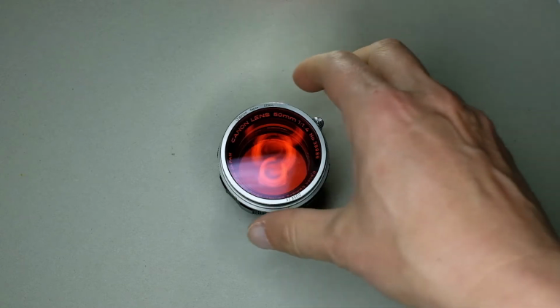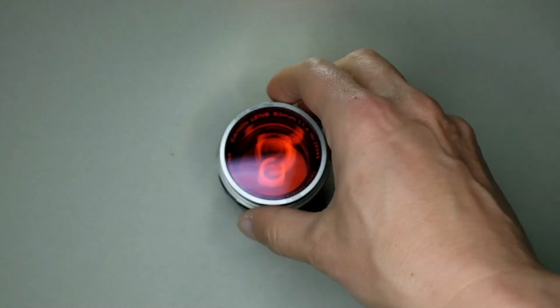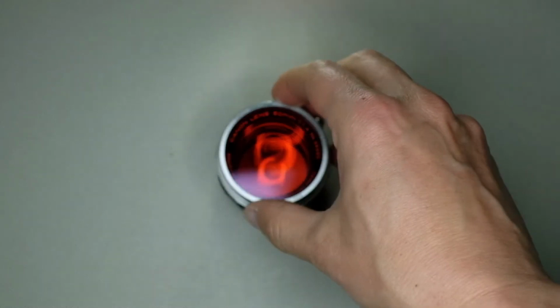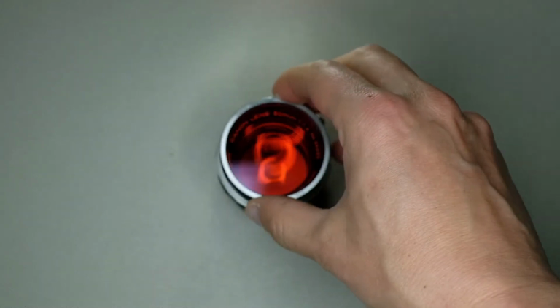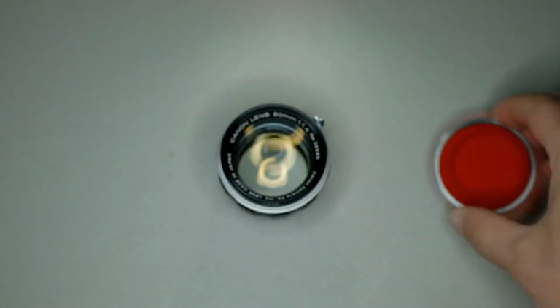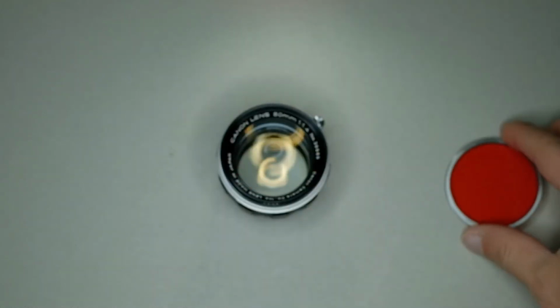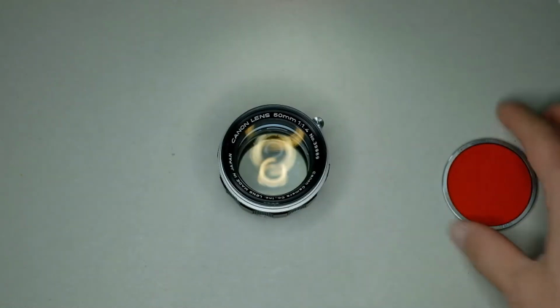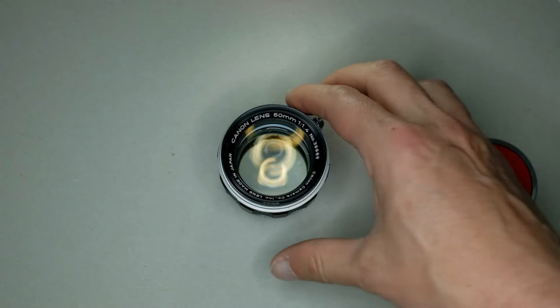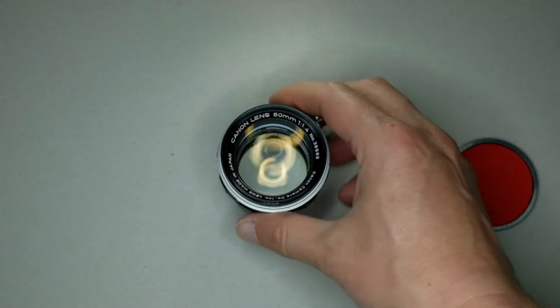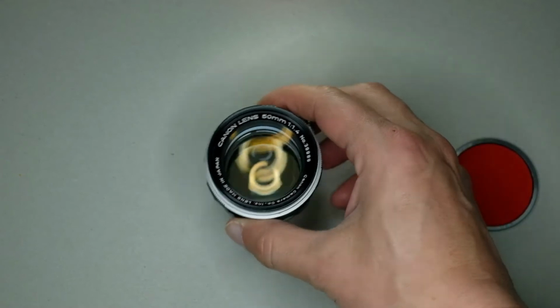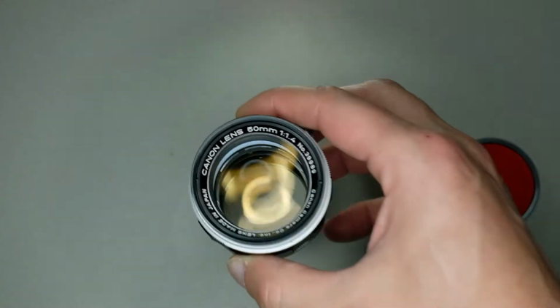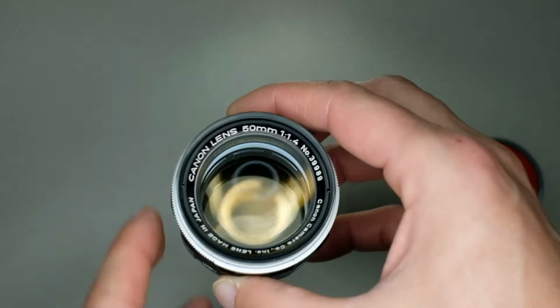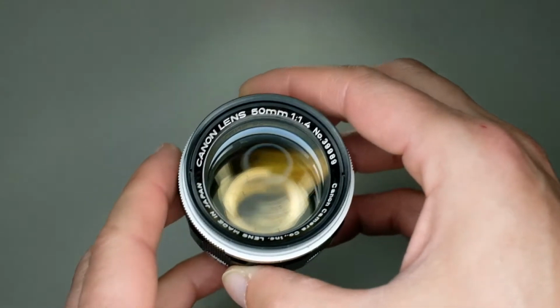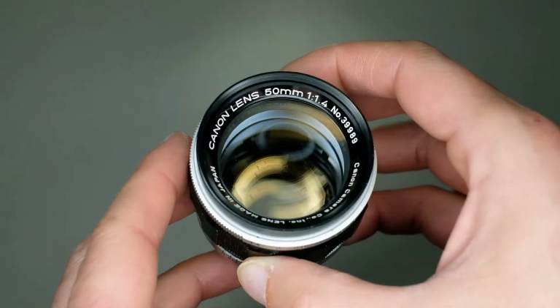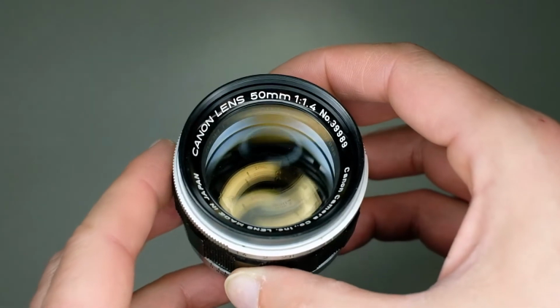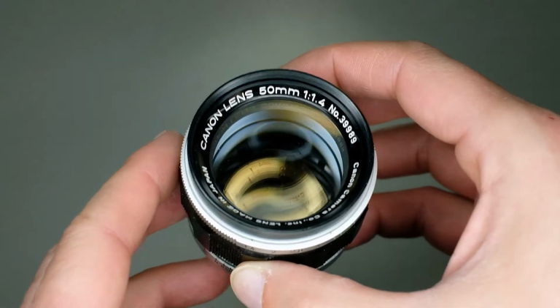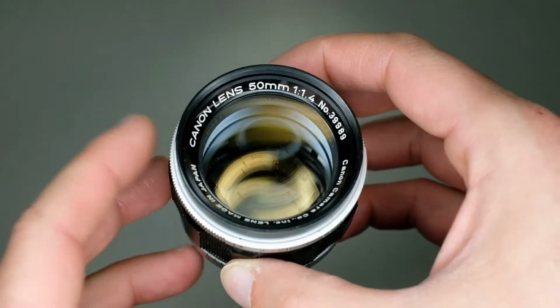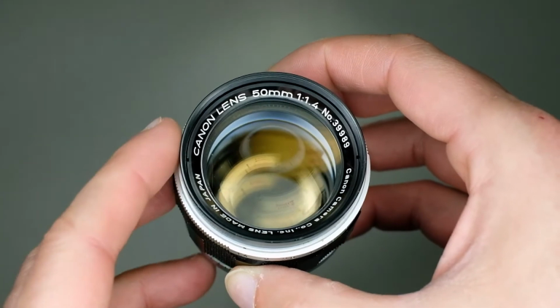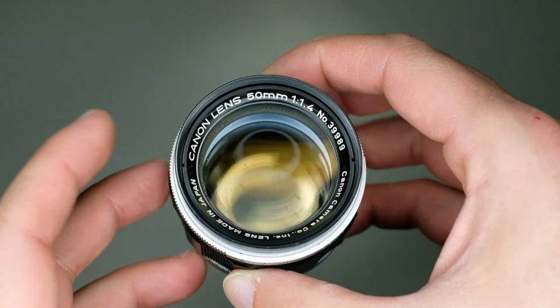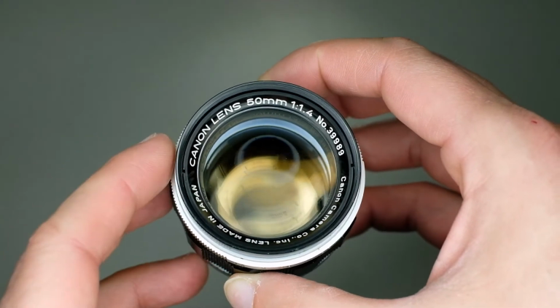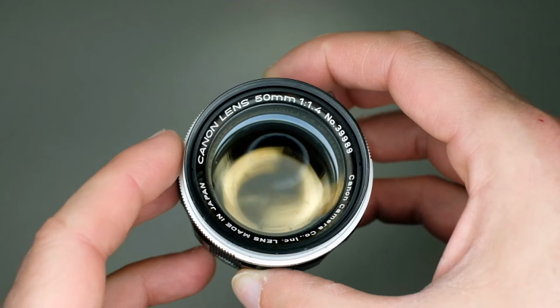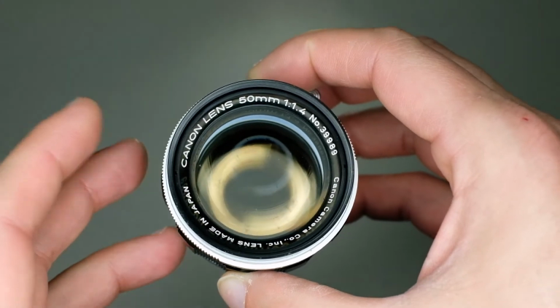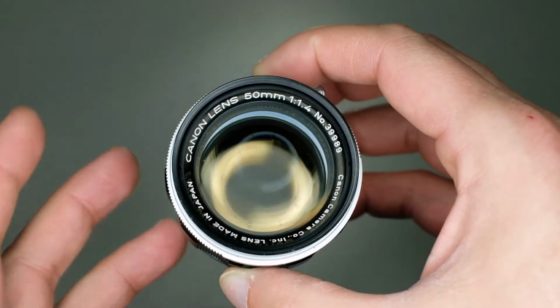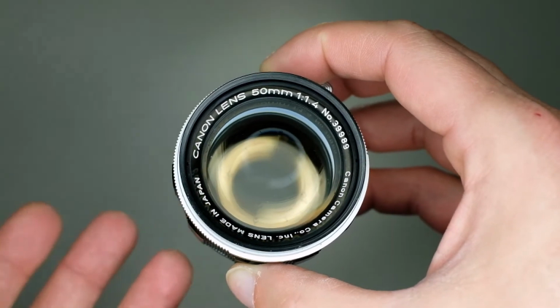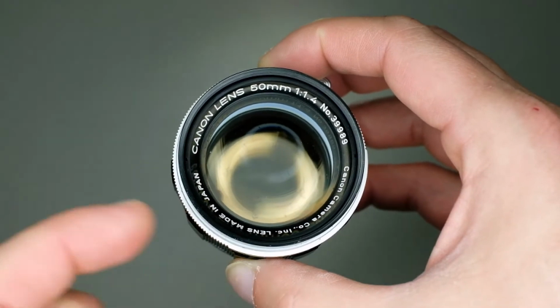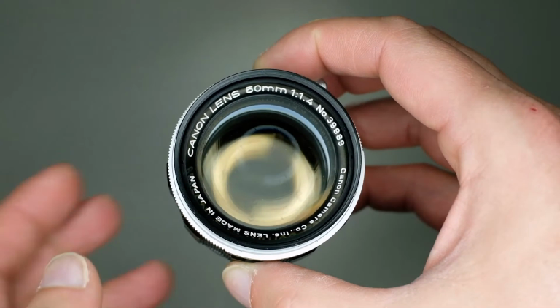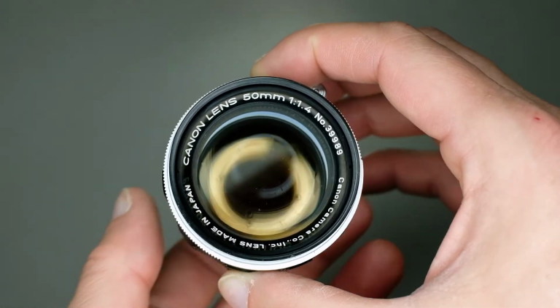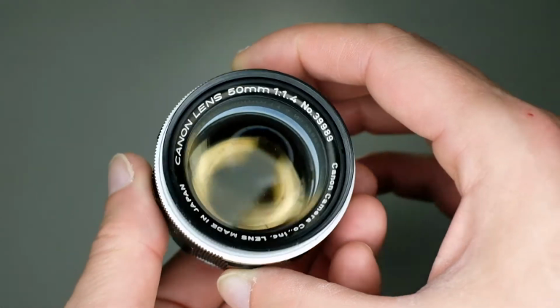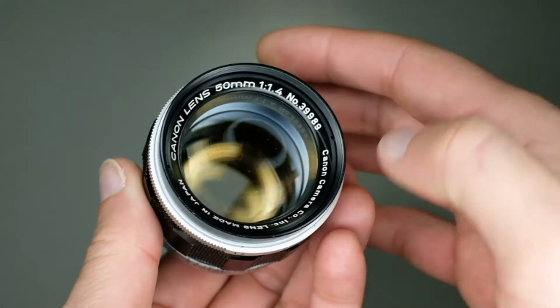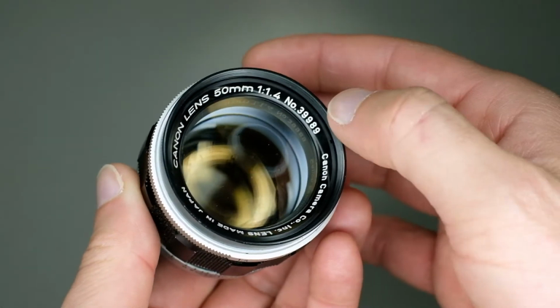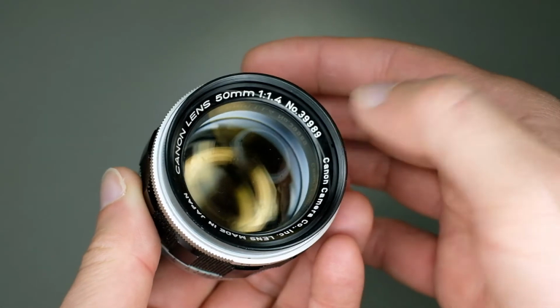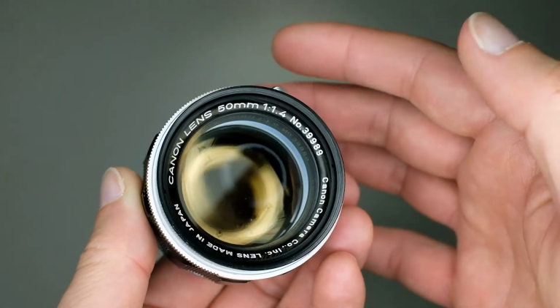The first one is the famous 50mm f1.4 lens. This model is a type 2, as far as I found on the web, looking at the serial number.